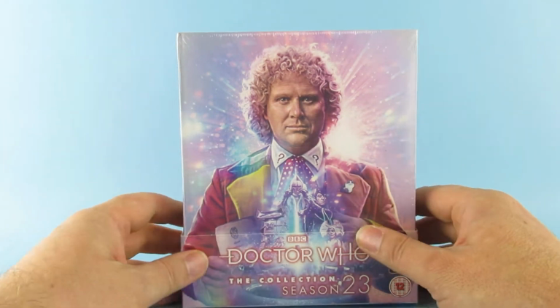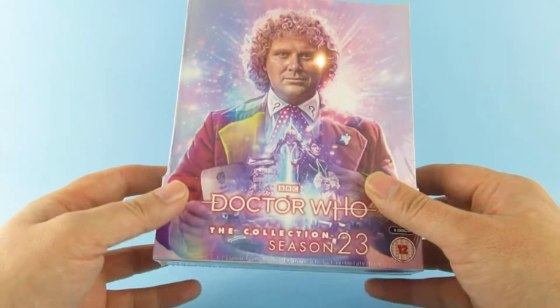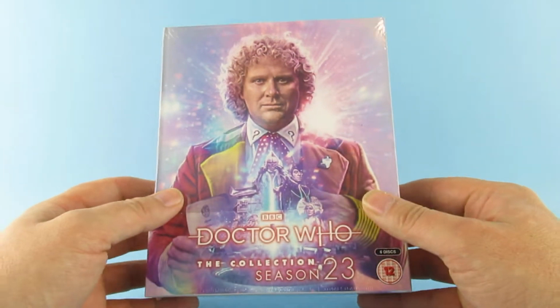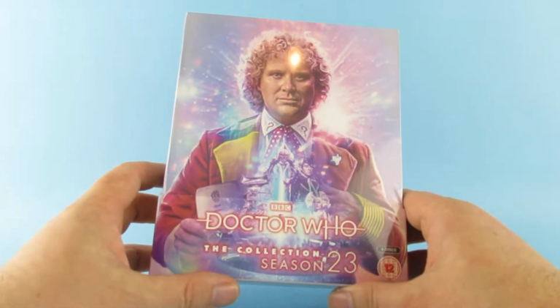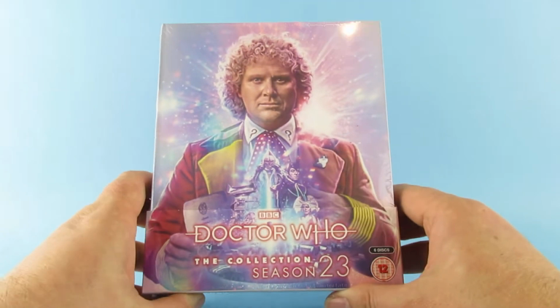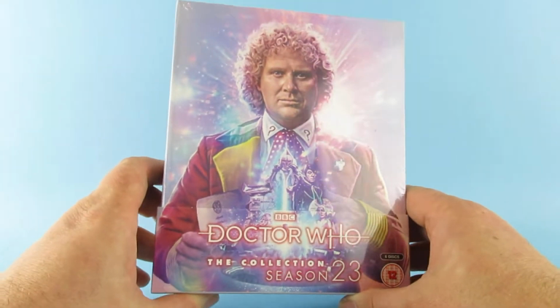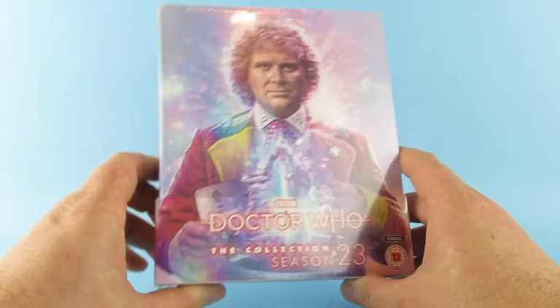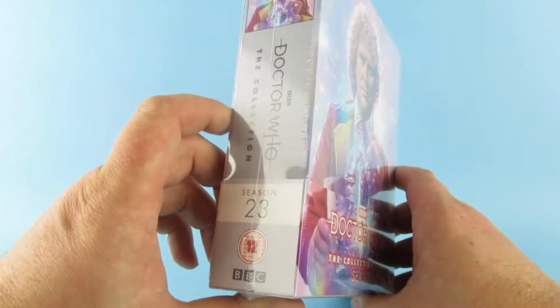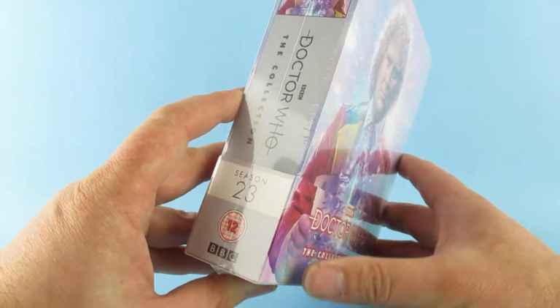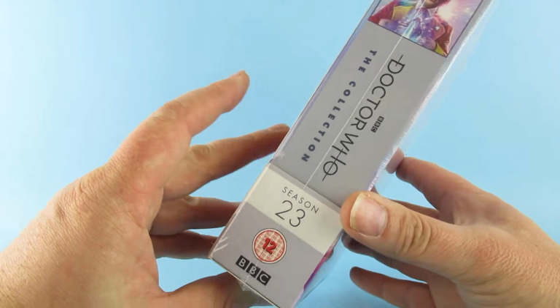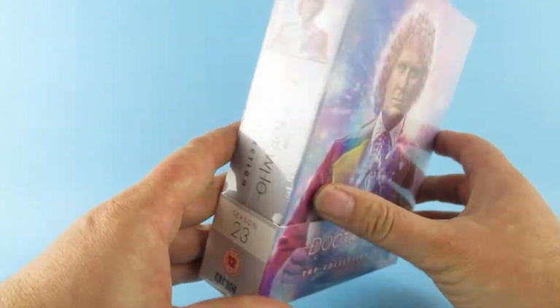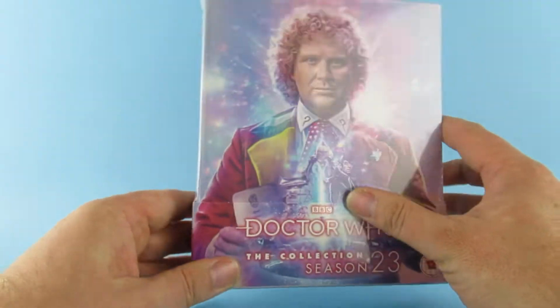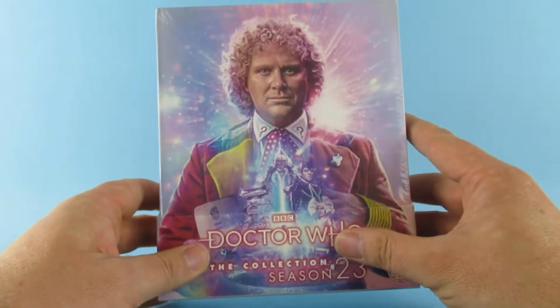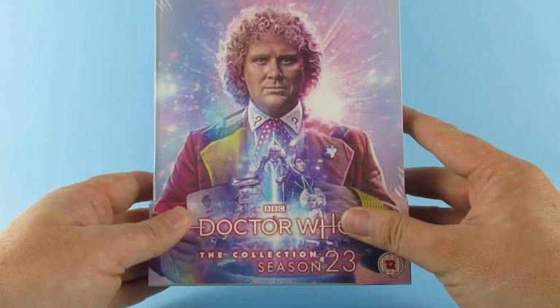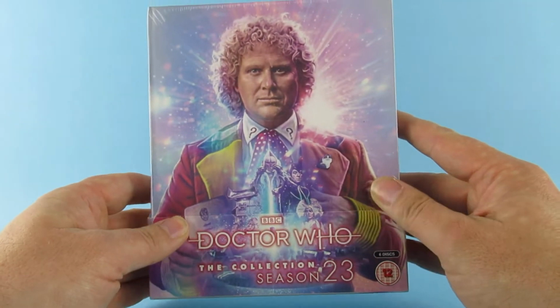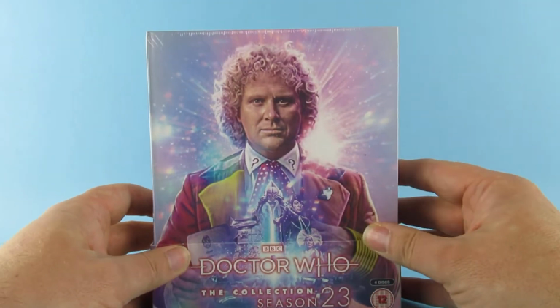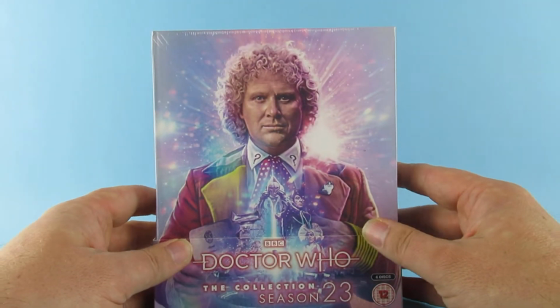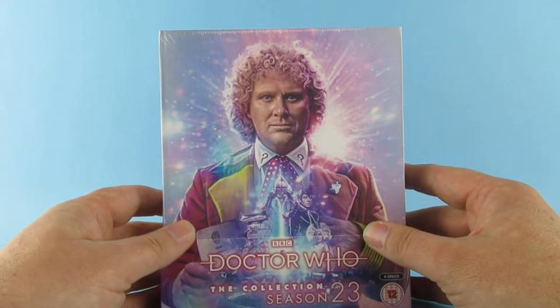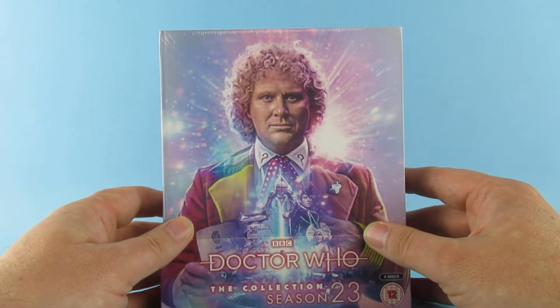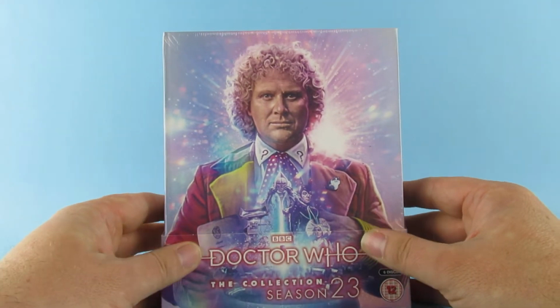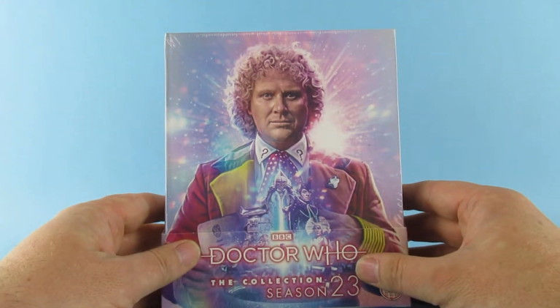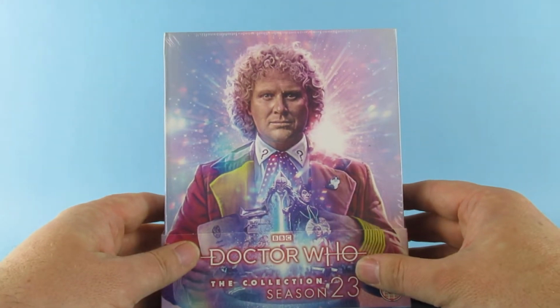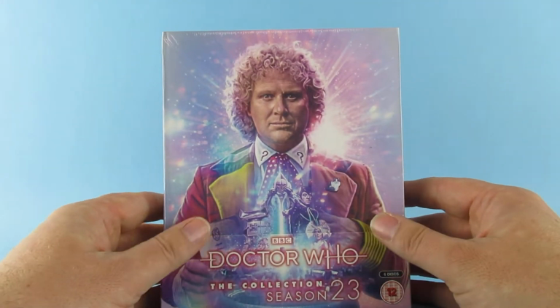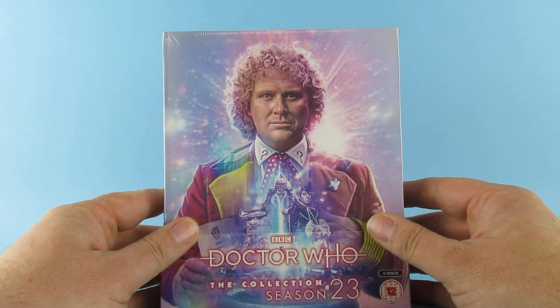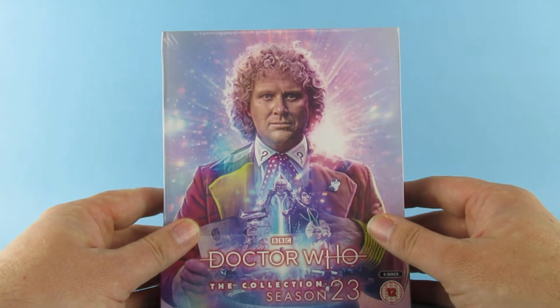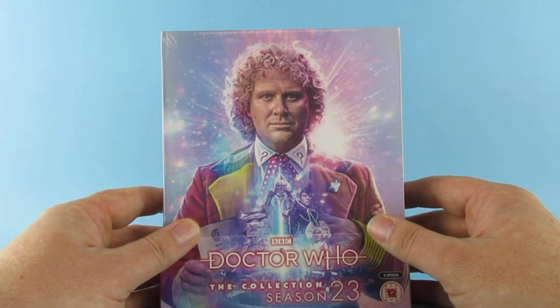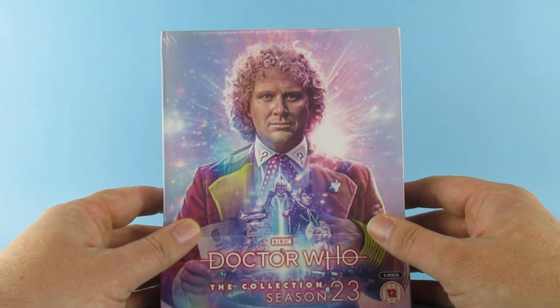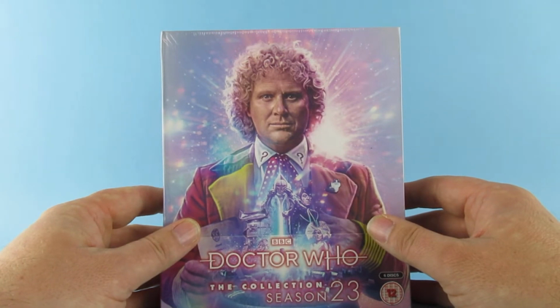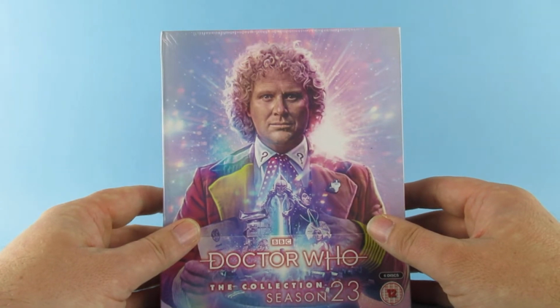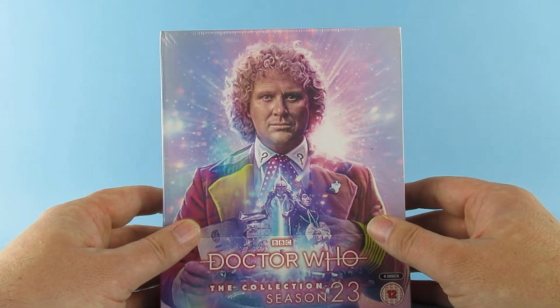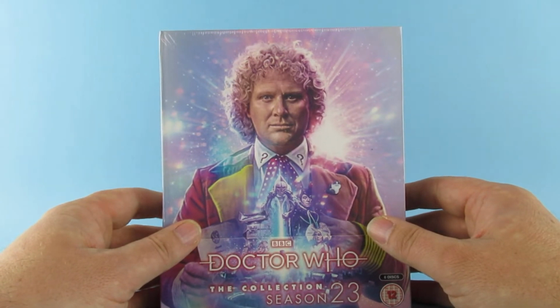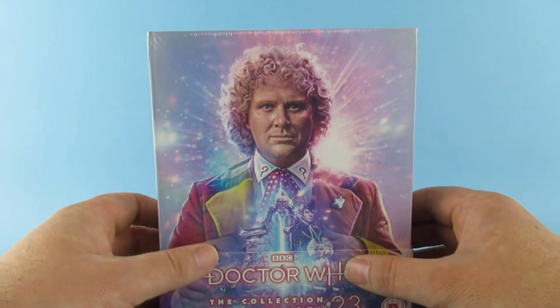Let me be honest here — when they said that the next of these Blu-ray box sets was going to be a Colin Baker season, I was like, oh okay. And then they said it was going to be the Trial of a Time Lord season, I was like, oh.